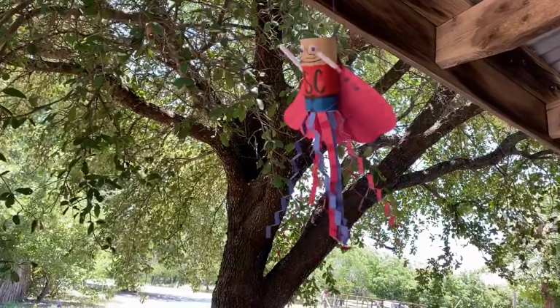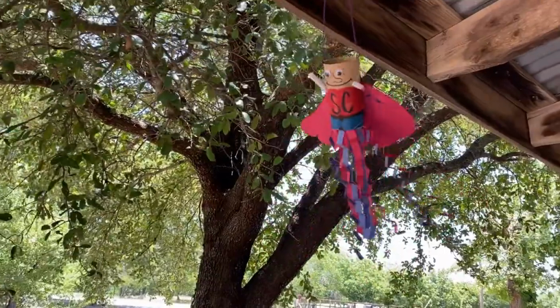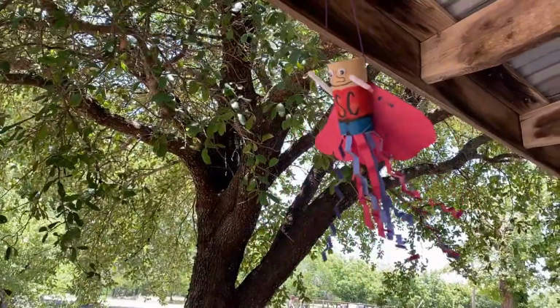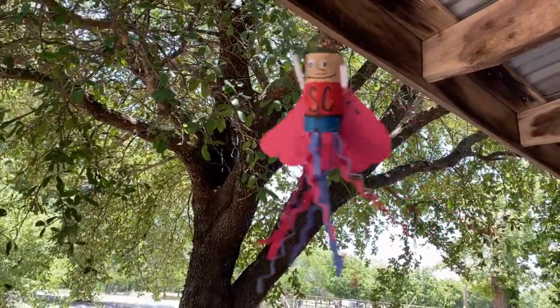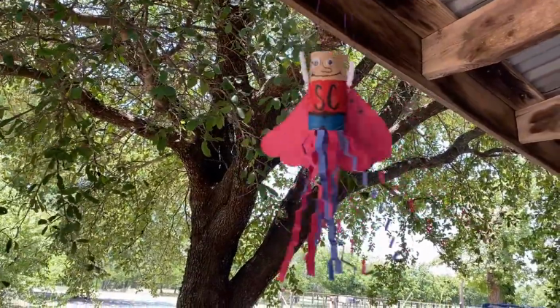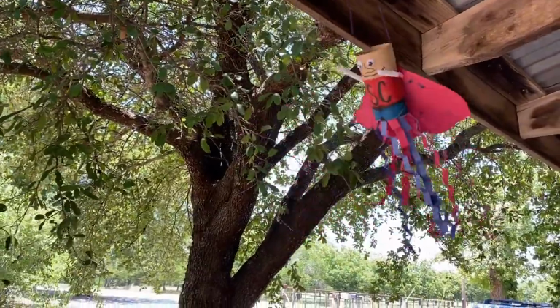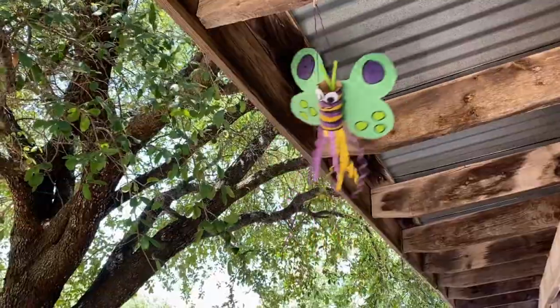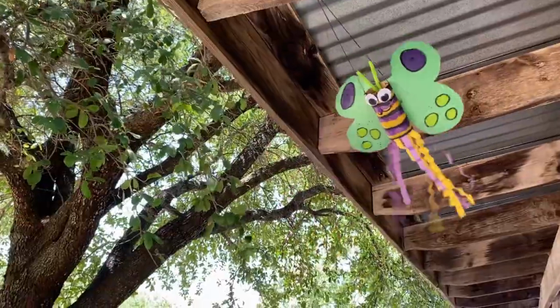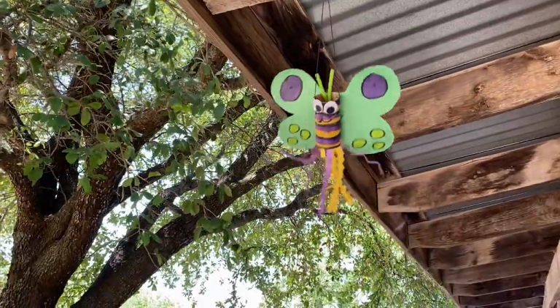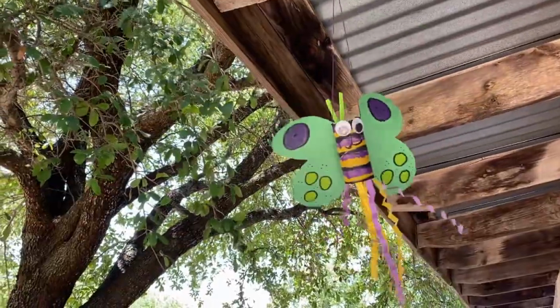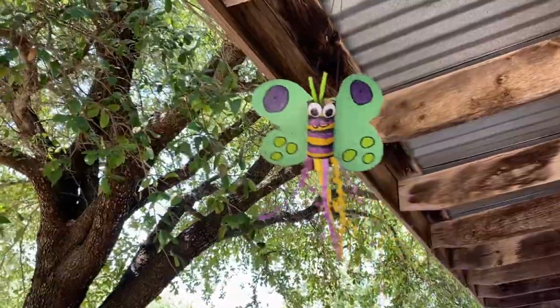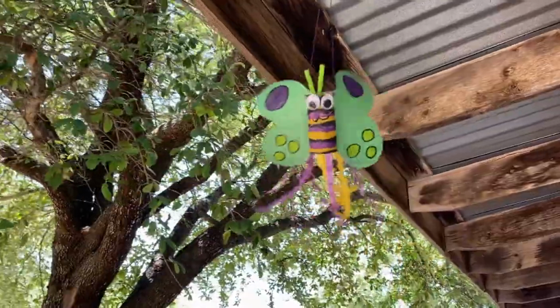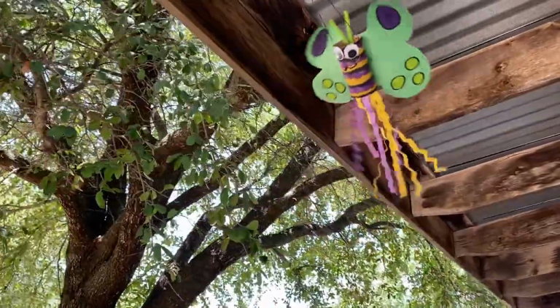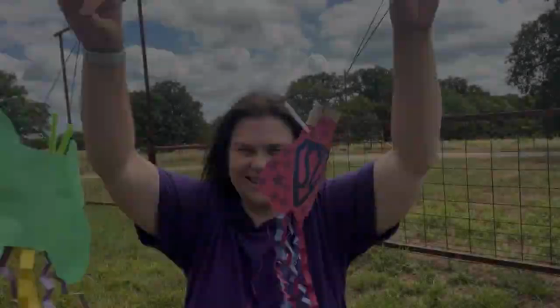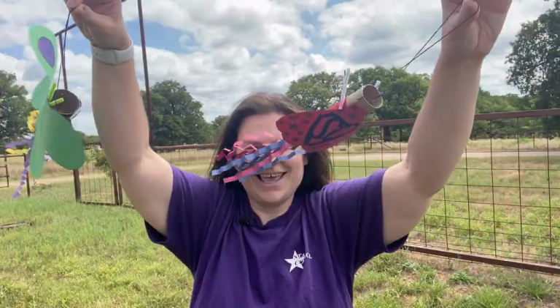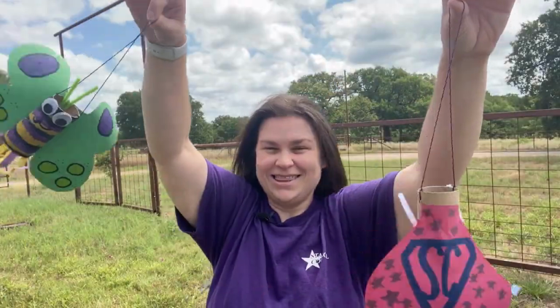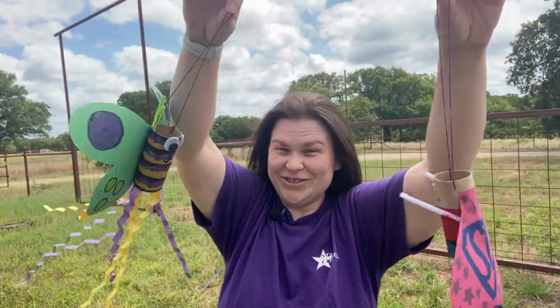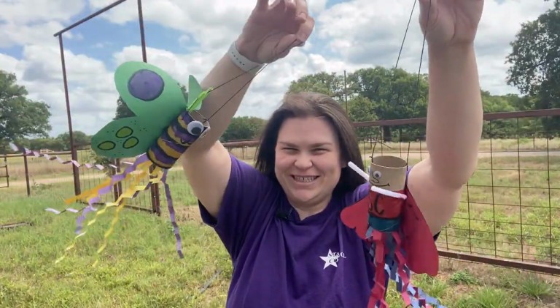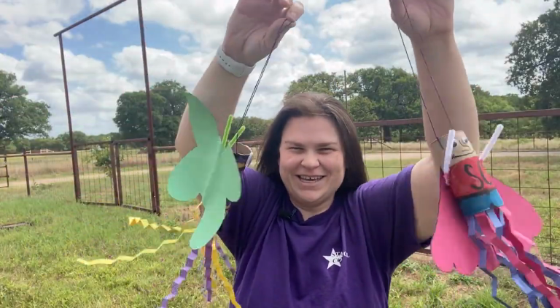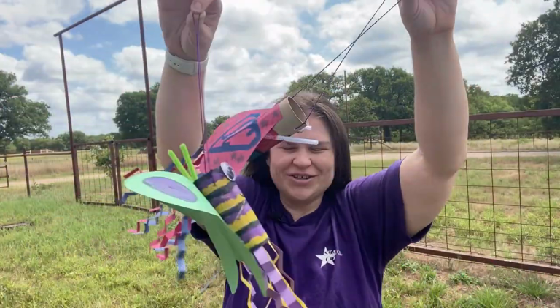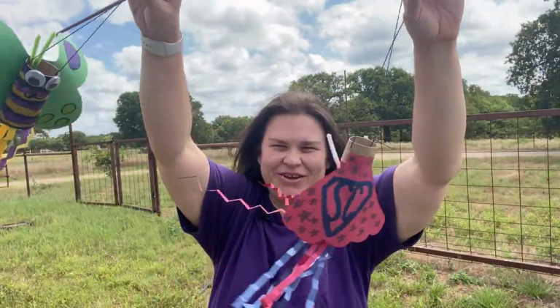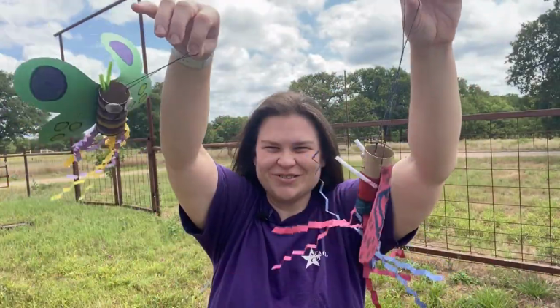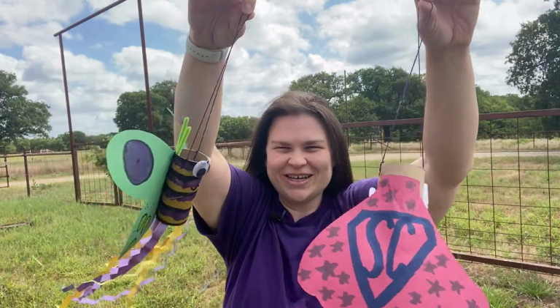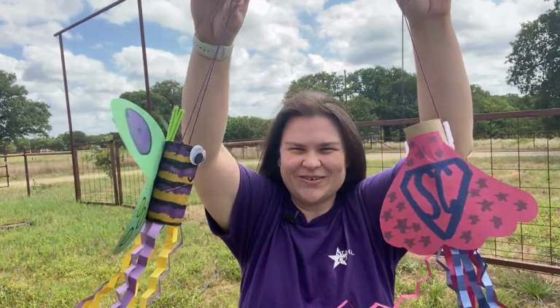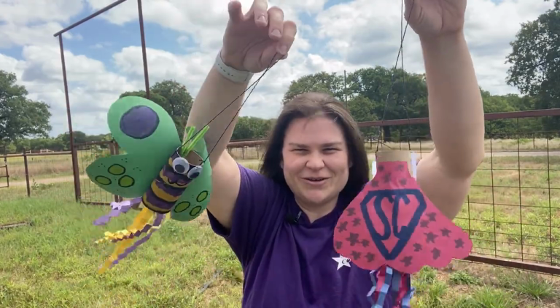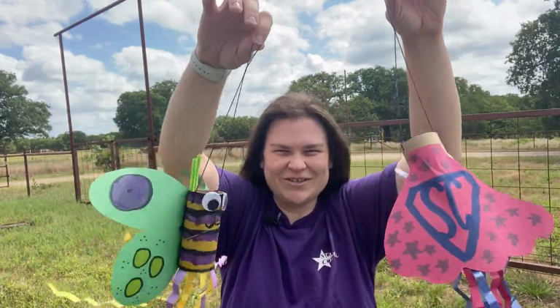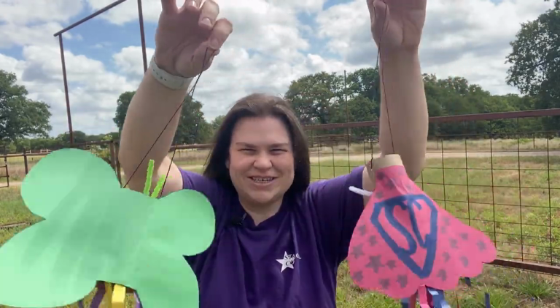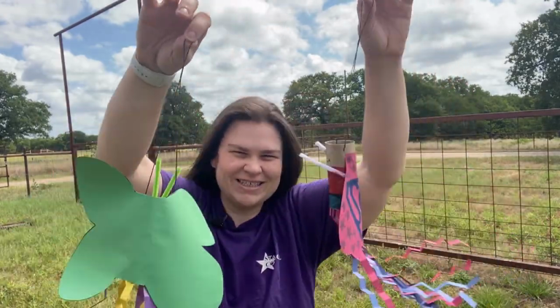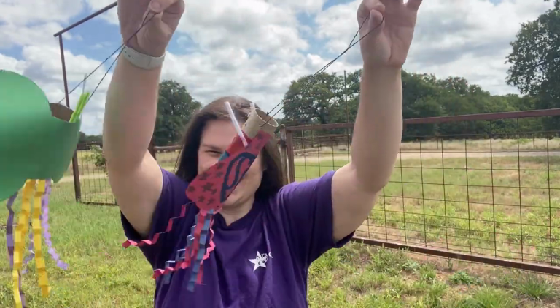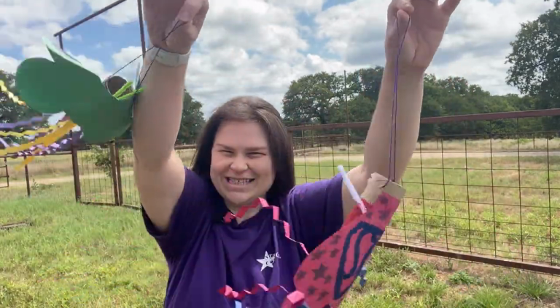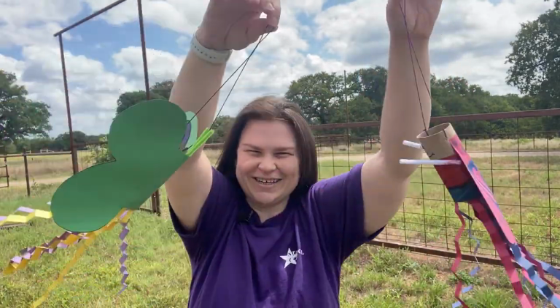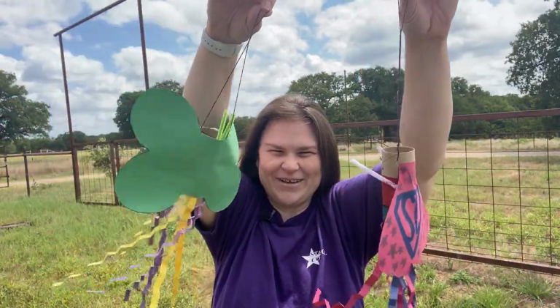Finally, hang your fun summer creation. It's perfect for breezy summer days. Thank you for joining me today. Be sure to share your creations with Star Council on our Facebook or Instagram page. Until next time, I'll see you later. Bye!